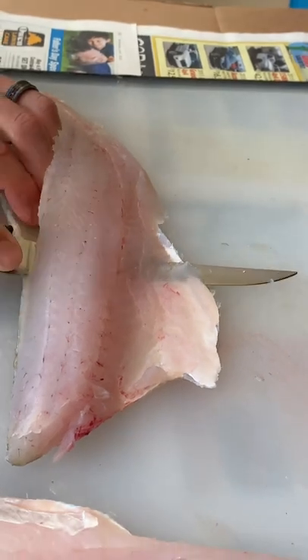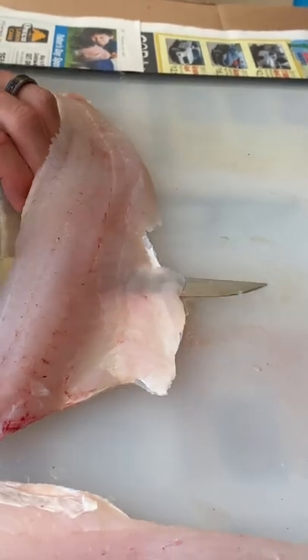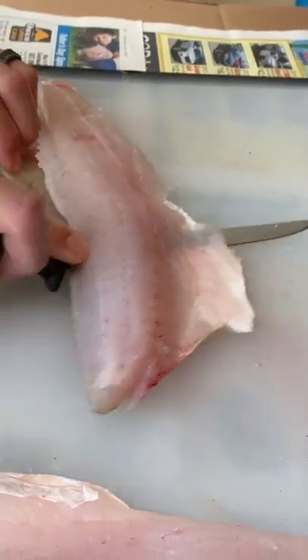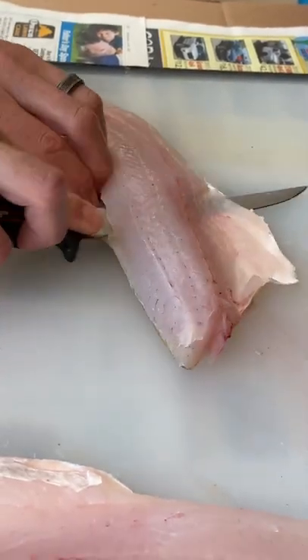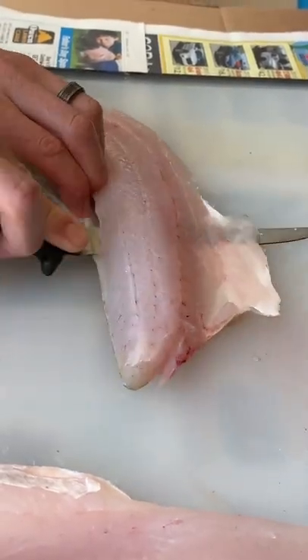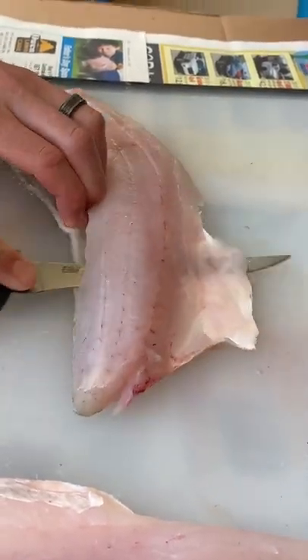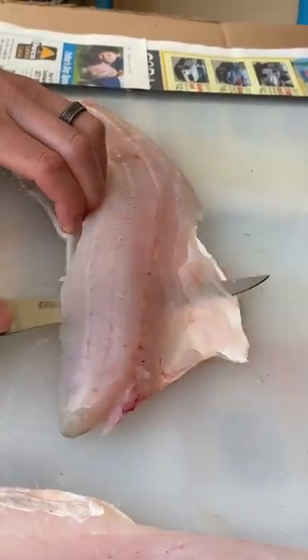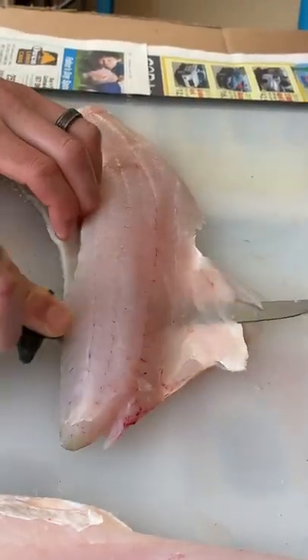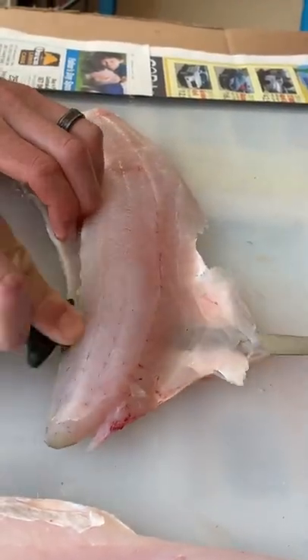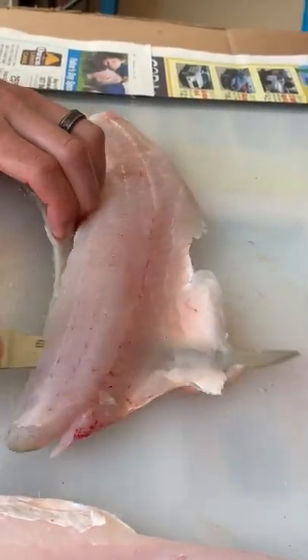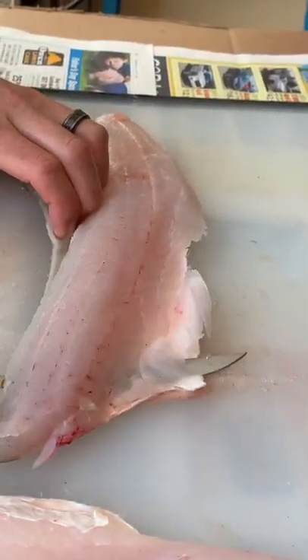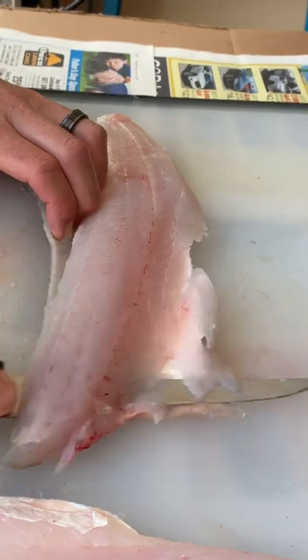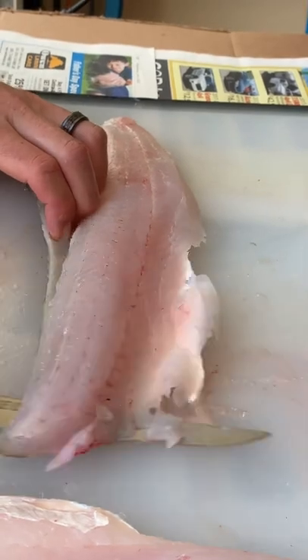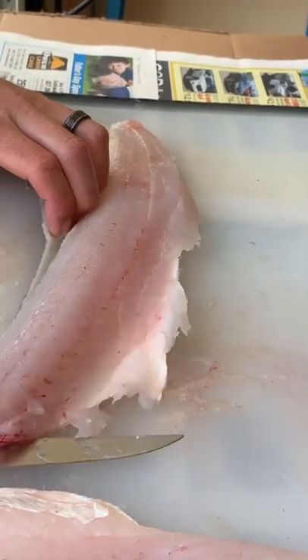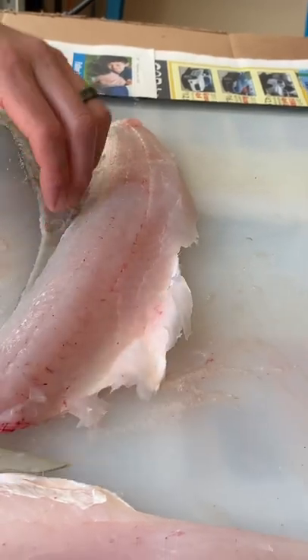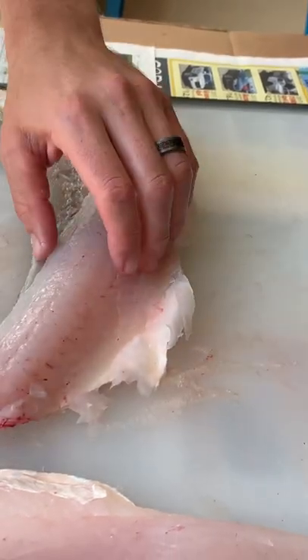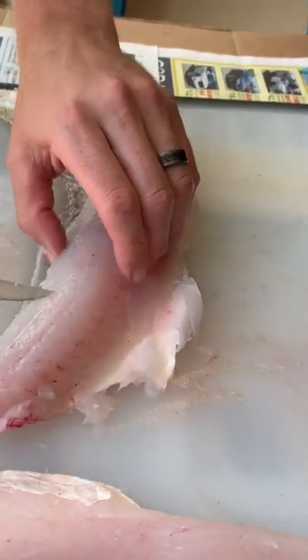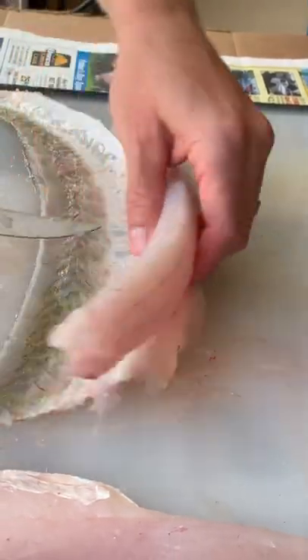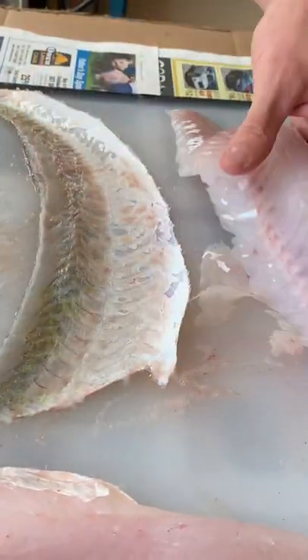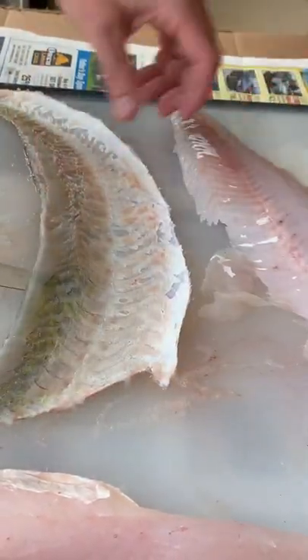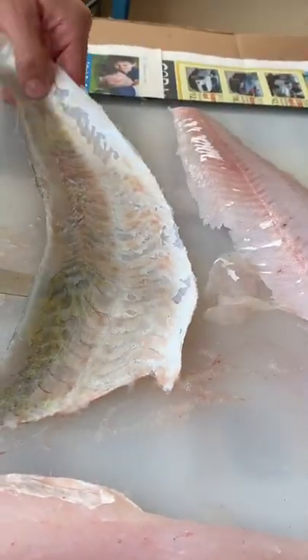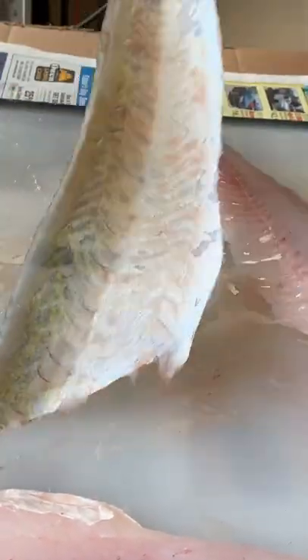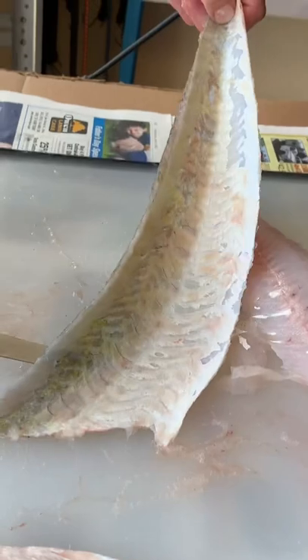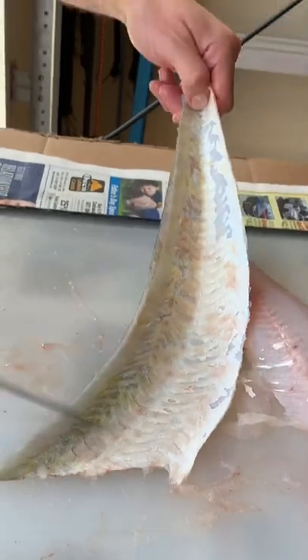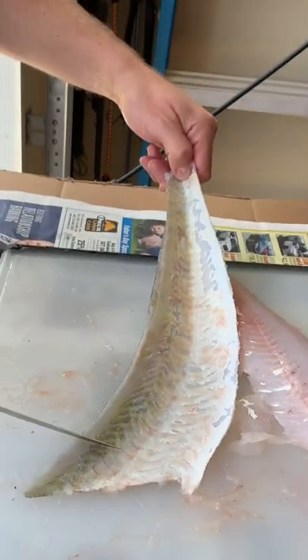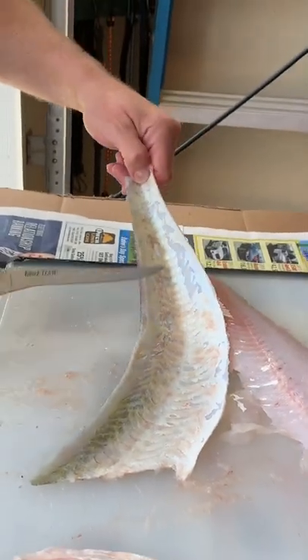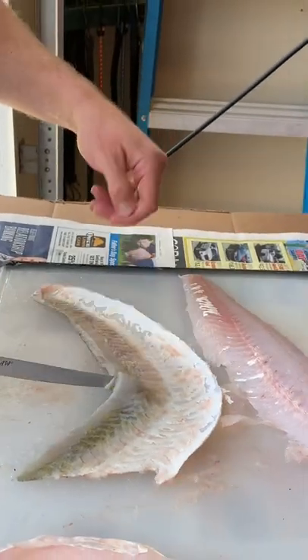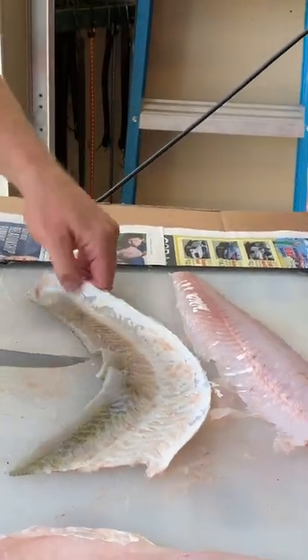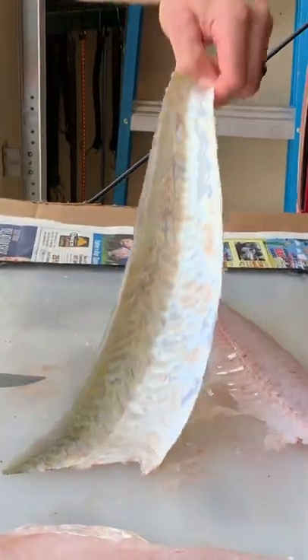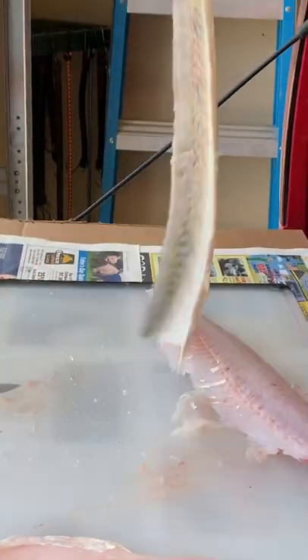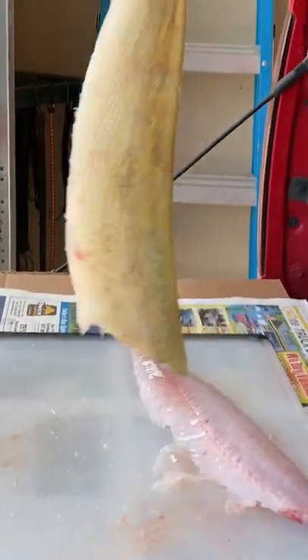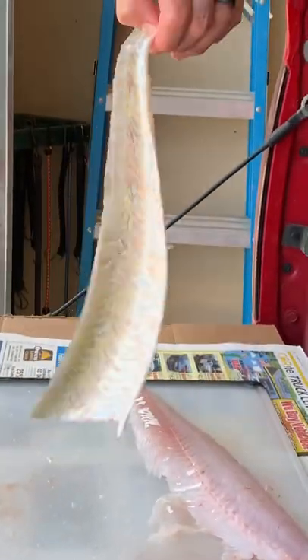We're just going to rock it back and forth, and there we go — pull that skin off. That's exactly how you want that skin to look once you pull all the meat off of it. There's not much wasted.